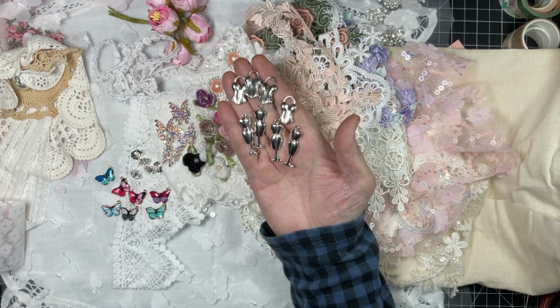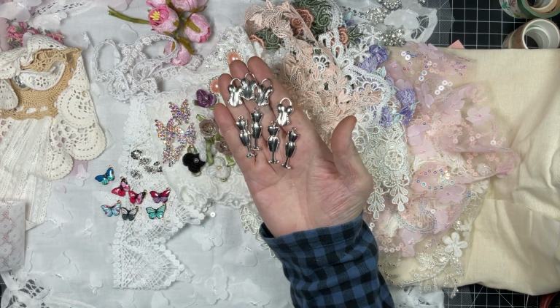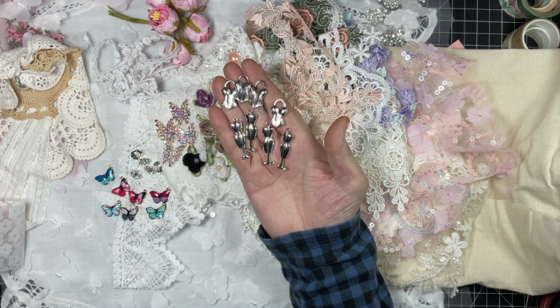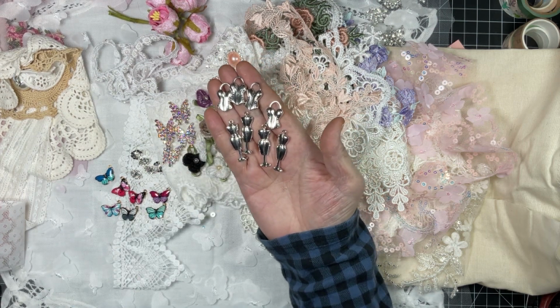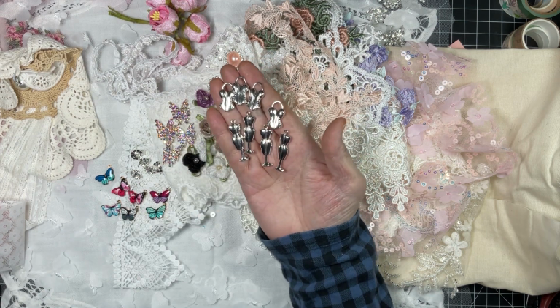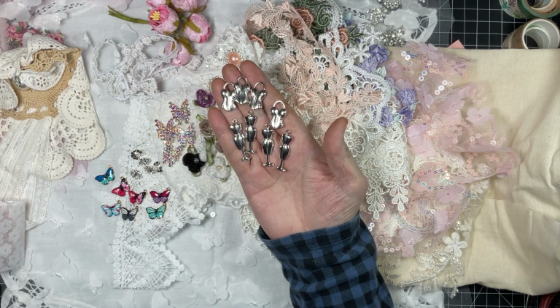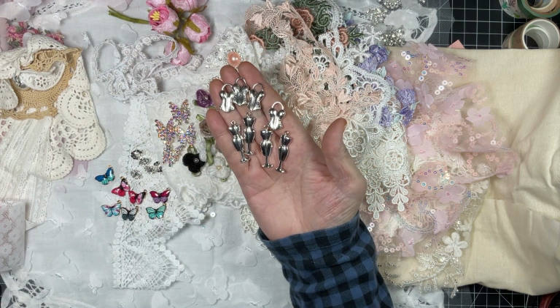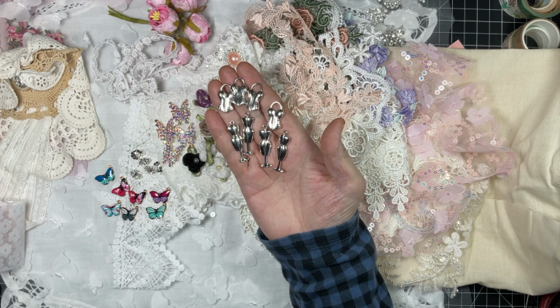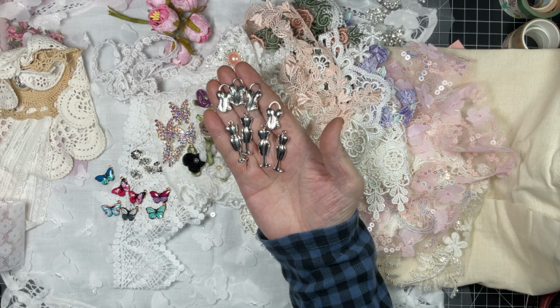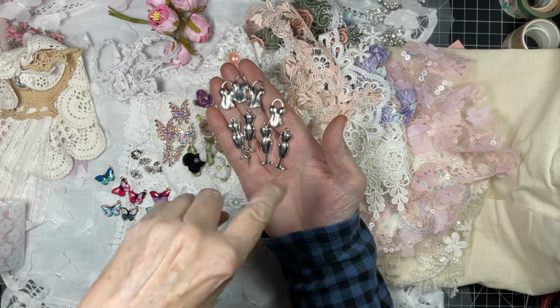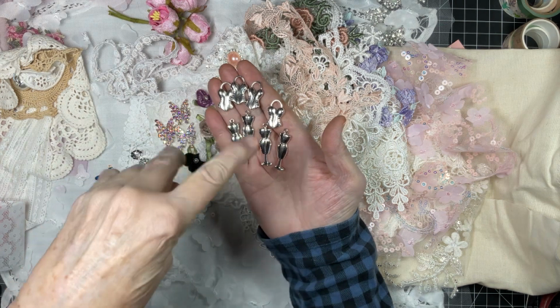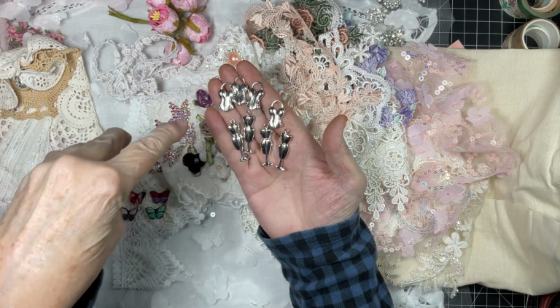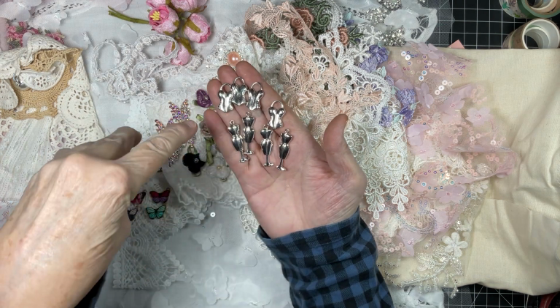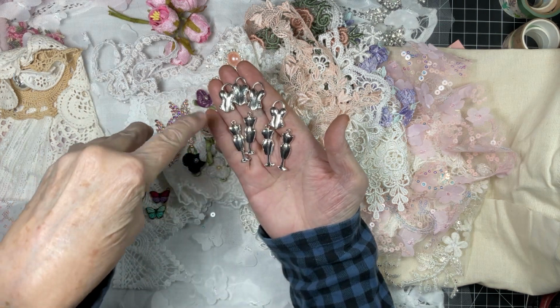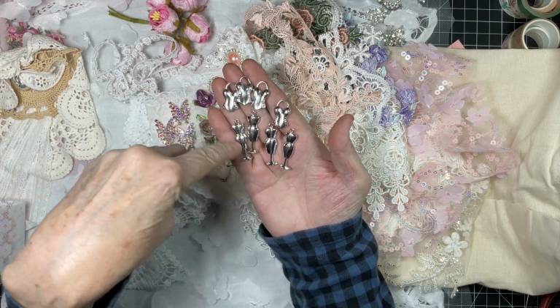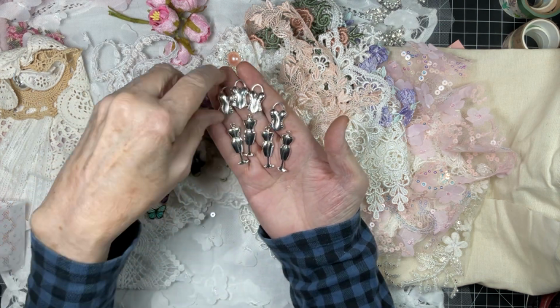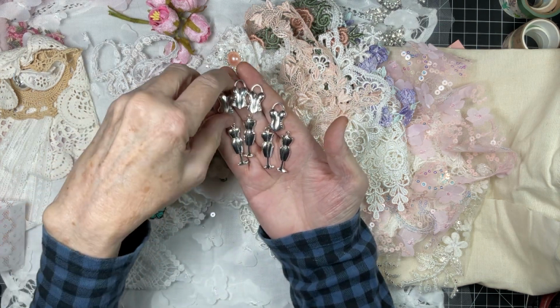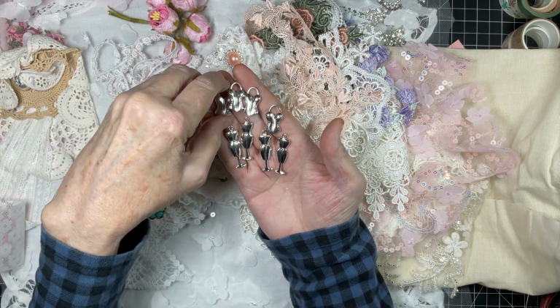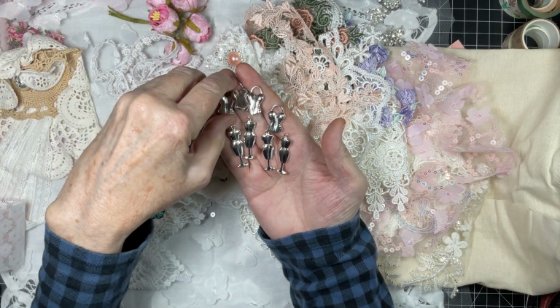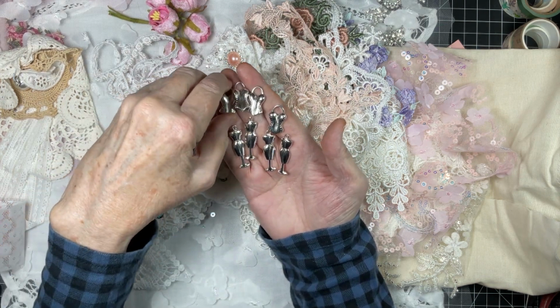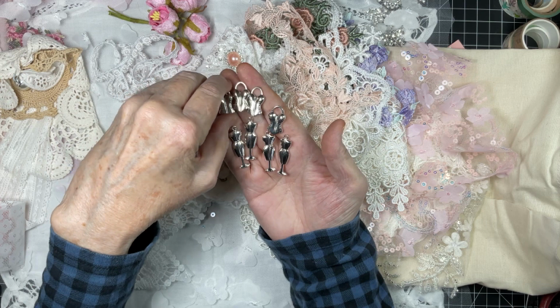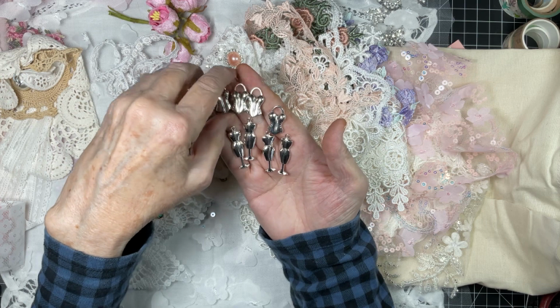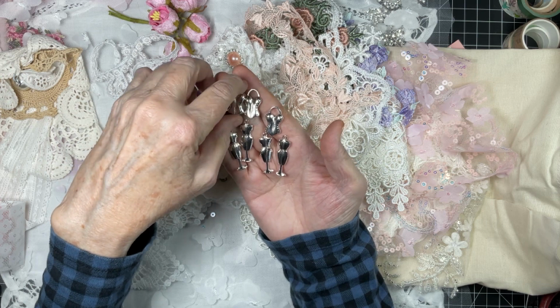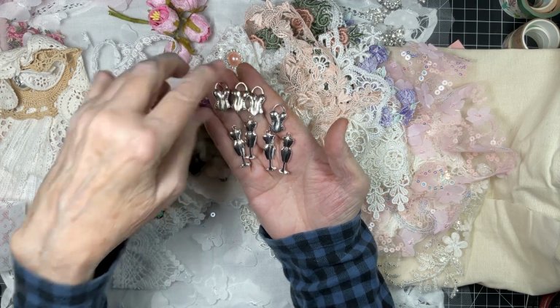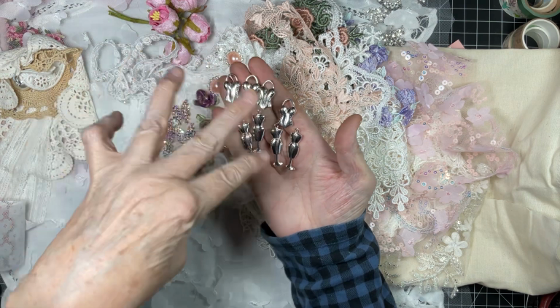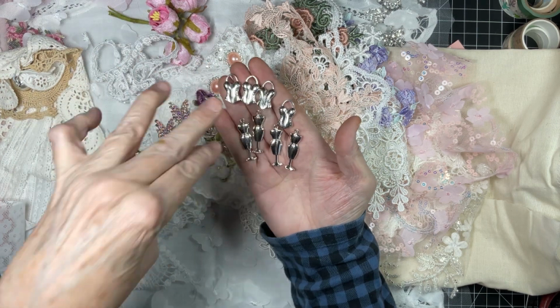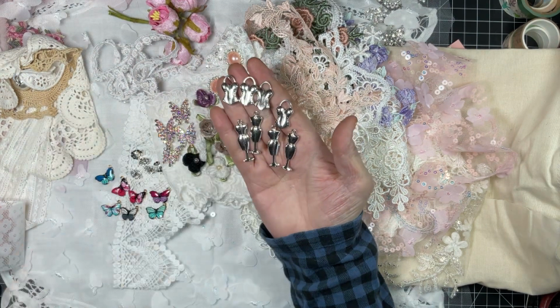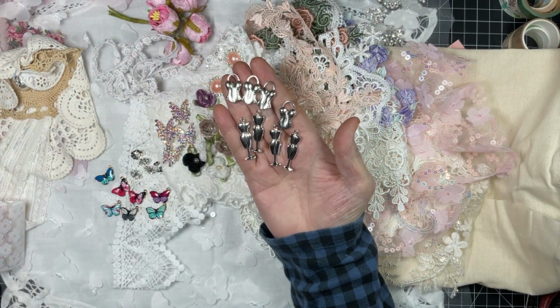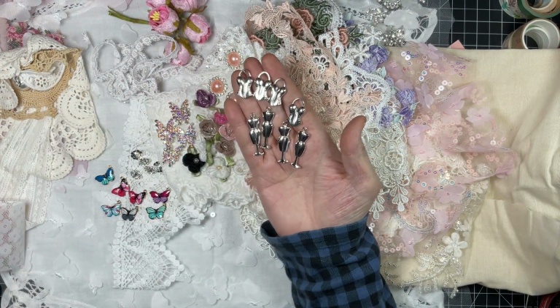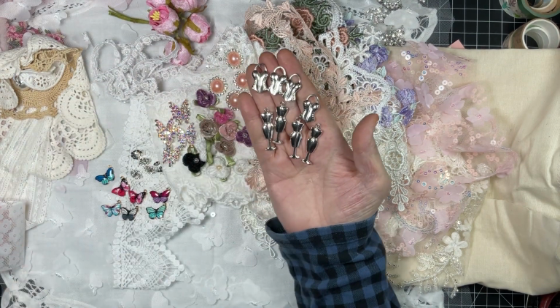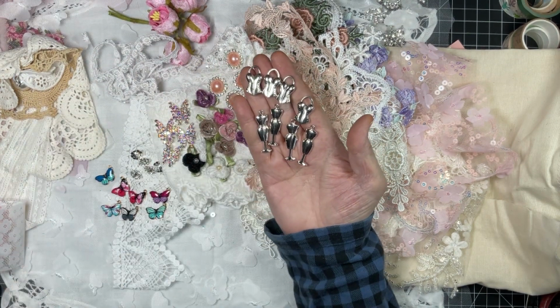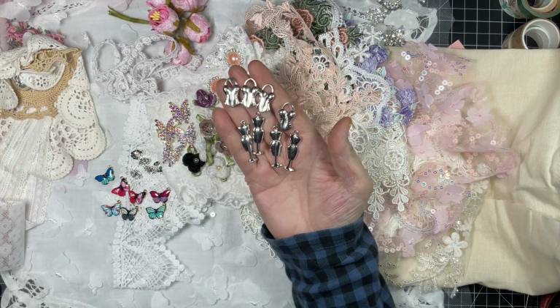I had gotten from Globeland the sewing stamps — this is going to be perfect. We'll do a project with the stamps and with these charms, absolutely perfect. The timing could not have been better.